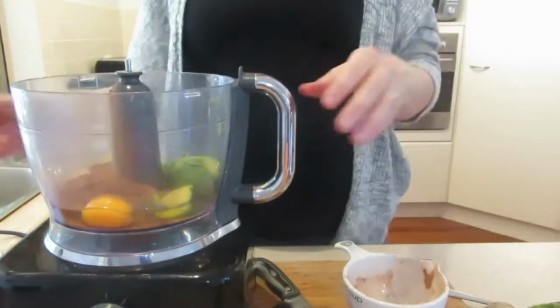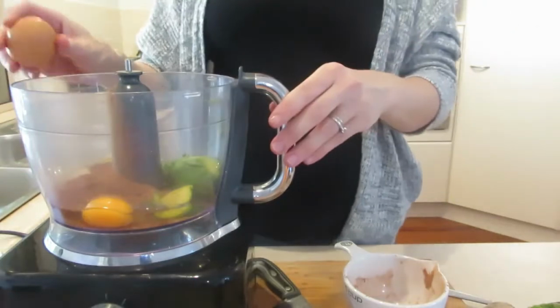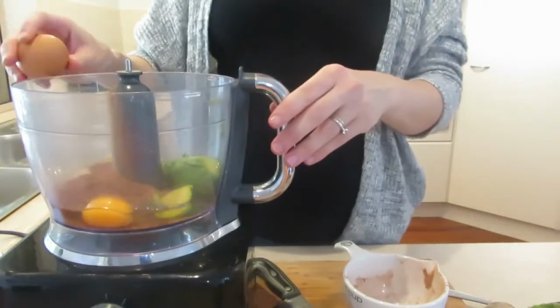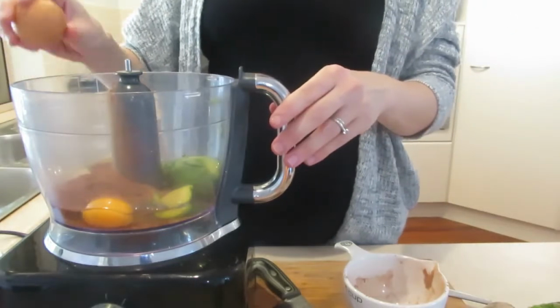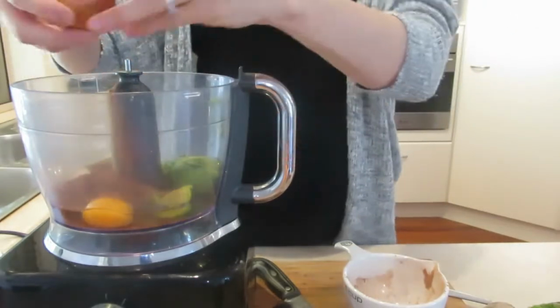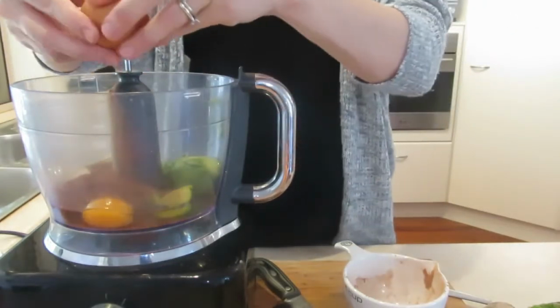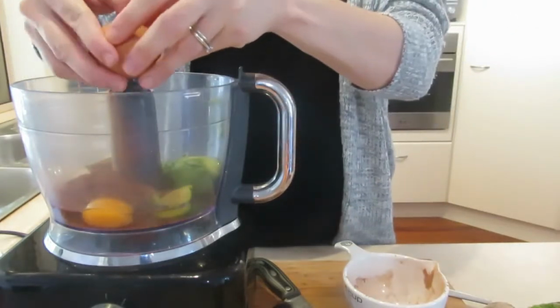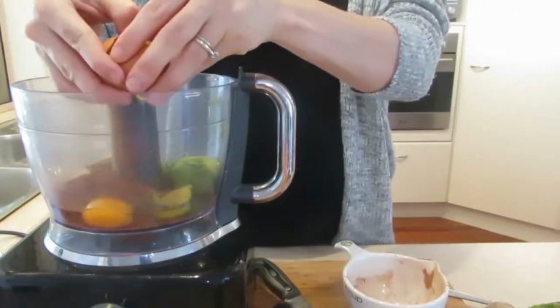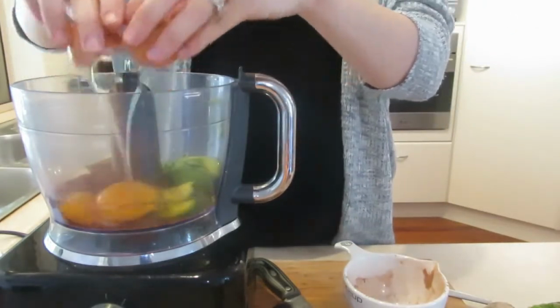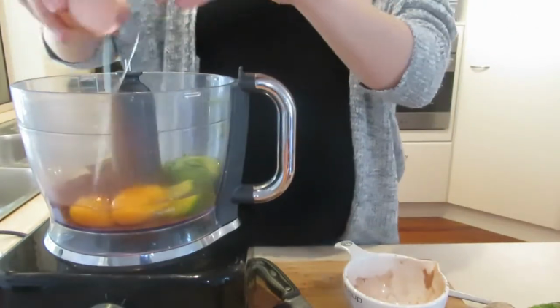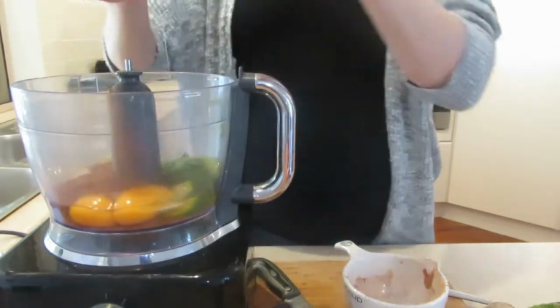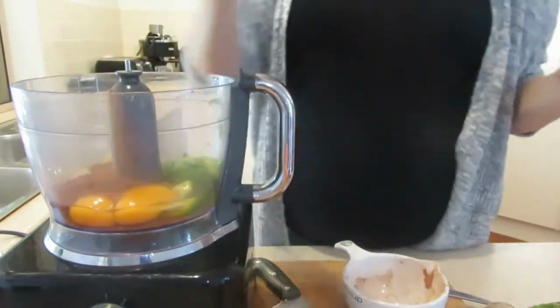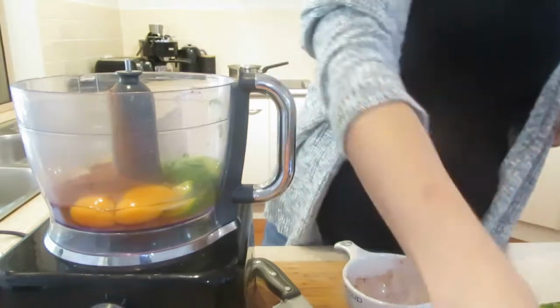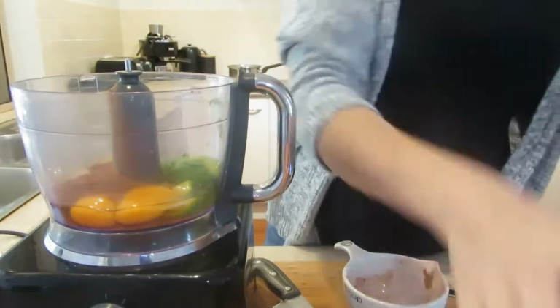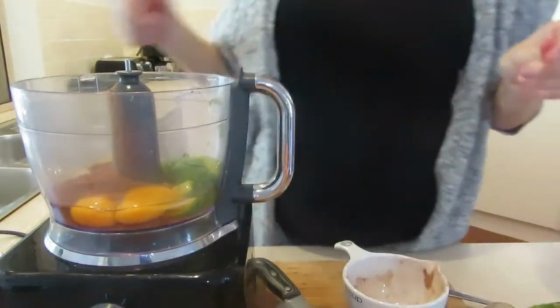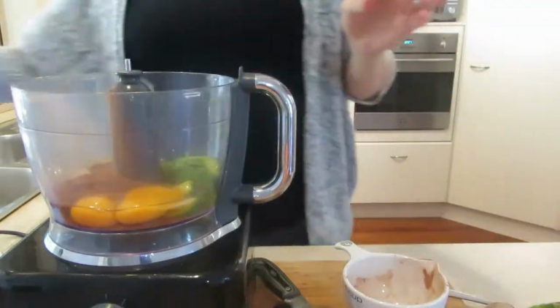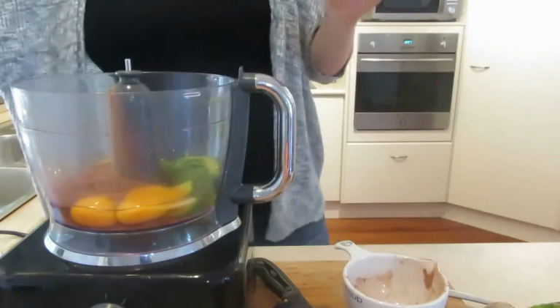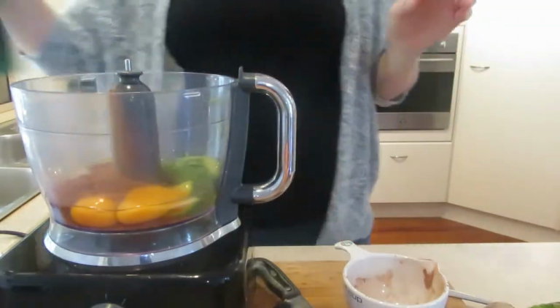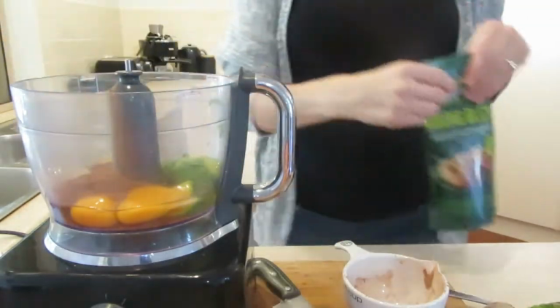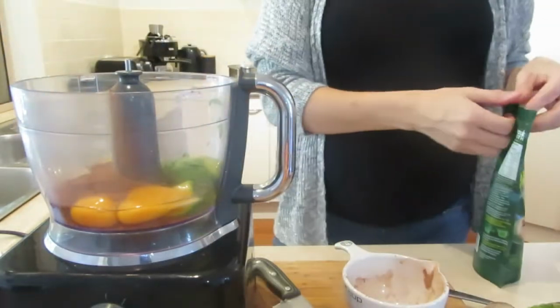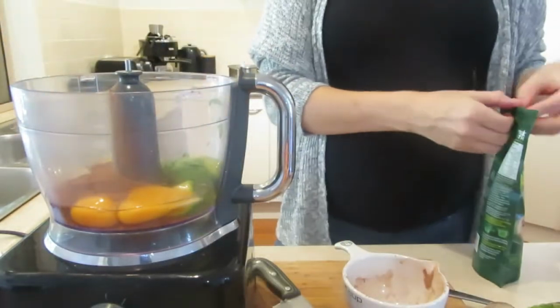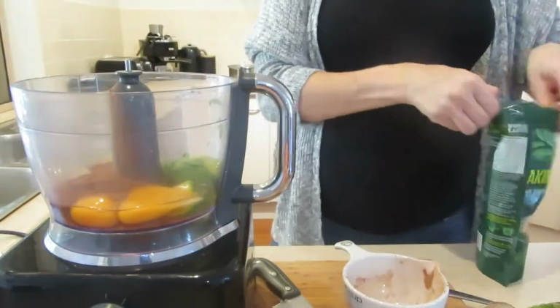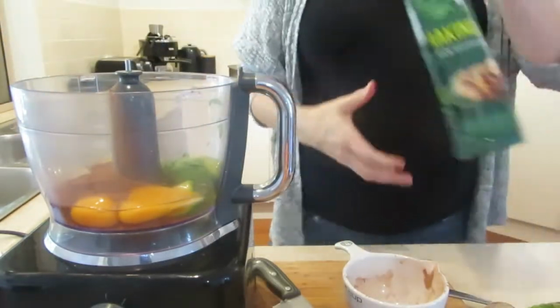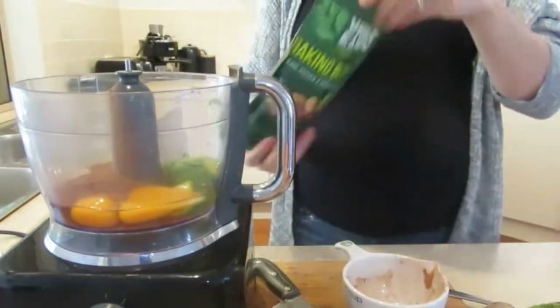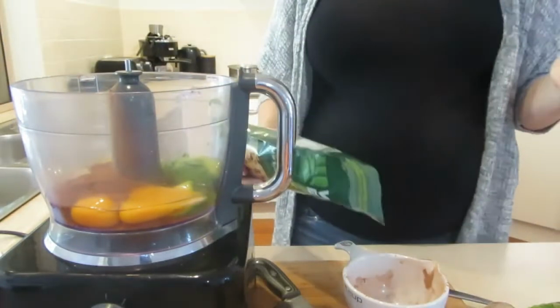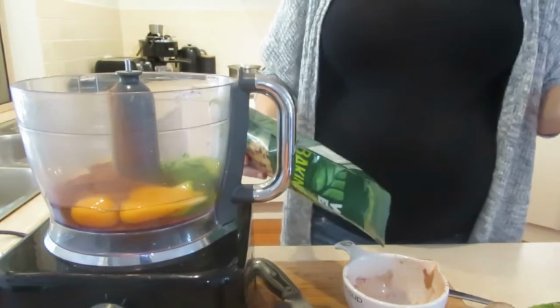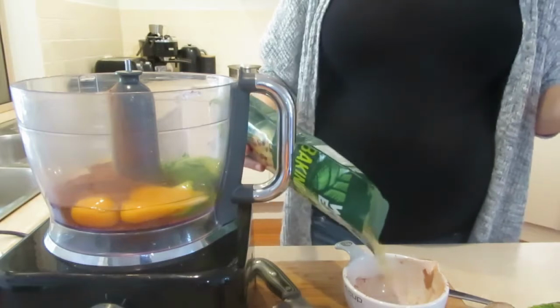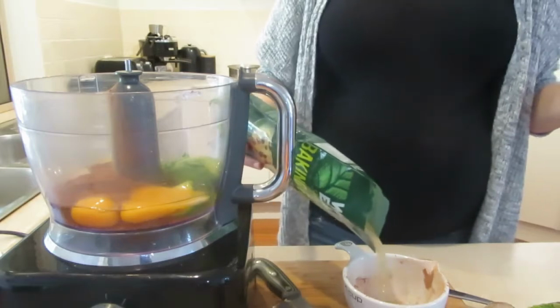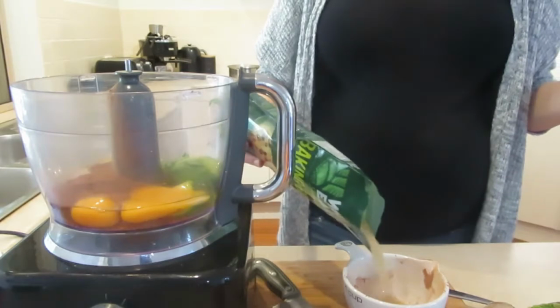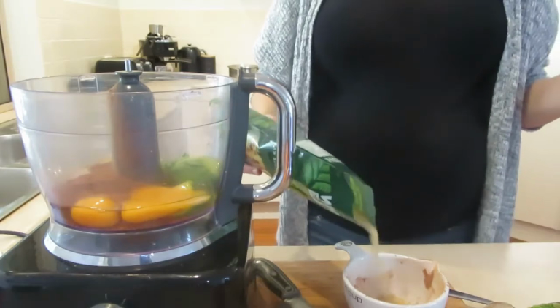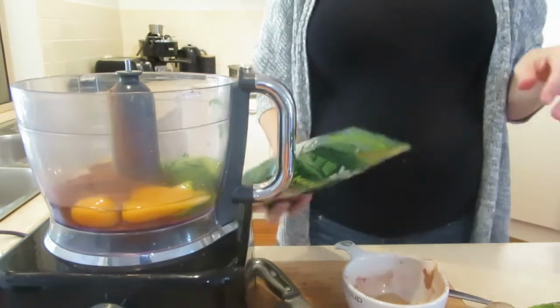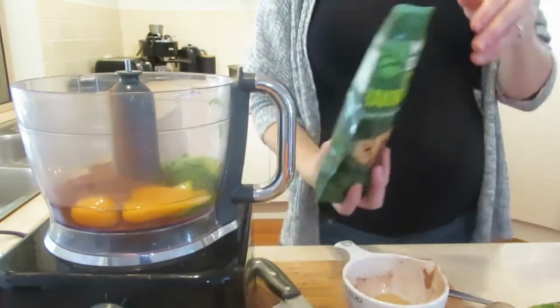Two eggs. Sometimes the size of an egg makes a difference in baking — I did the 700-gram extra large eggs. Worked out really well, though I don't think it would make a big difference for this recipe.